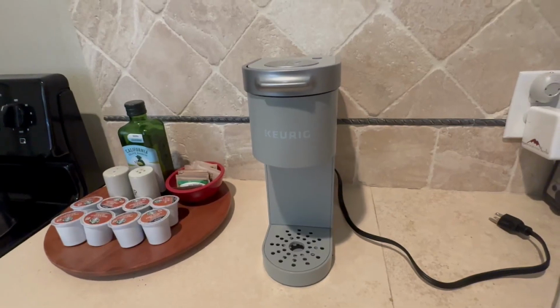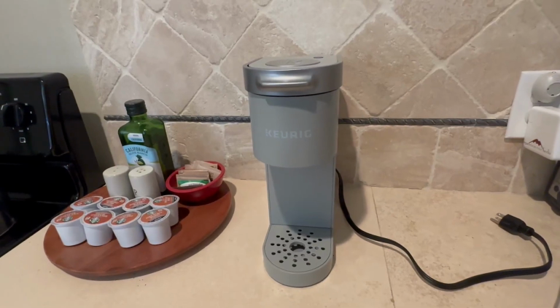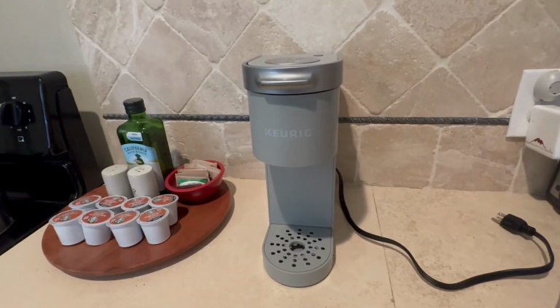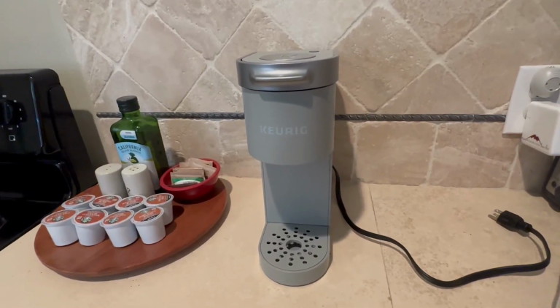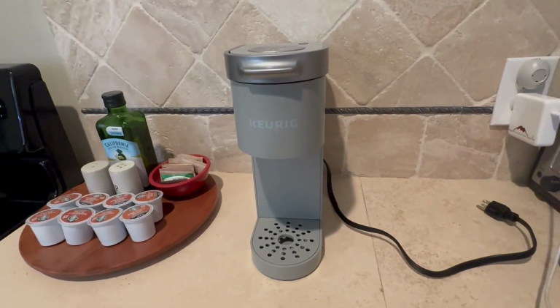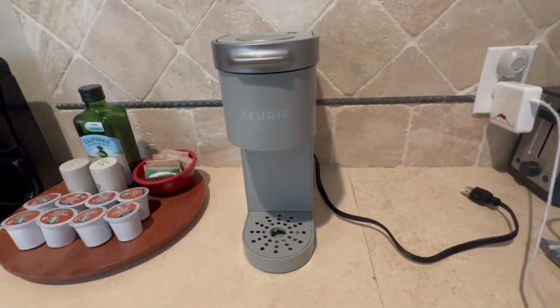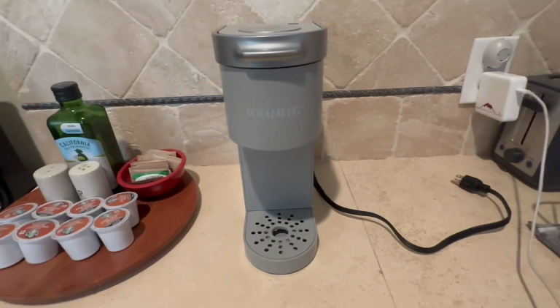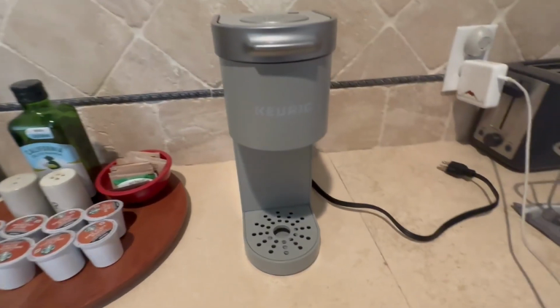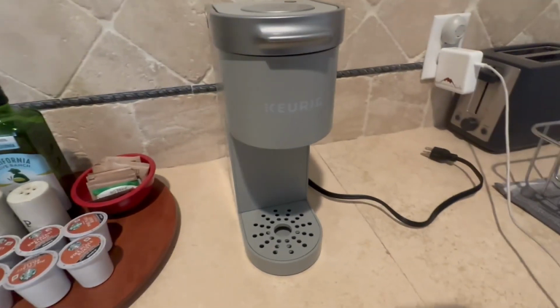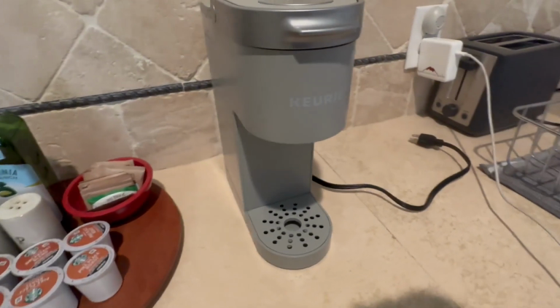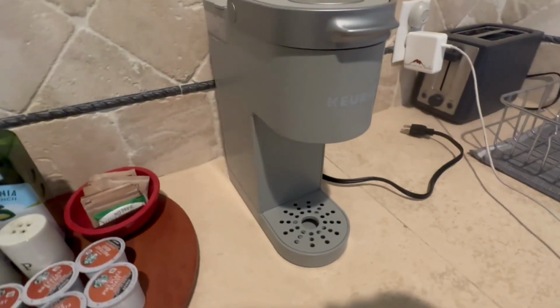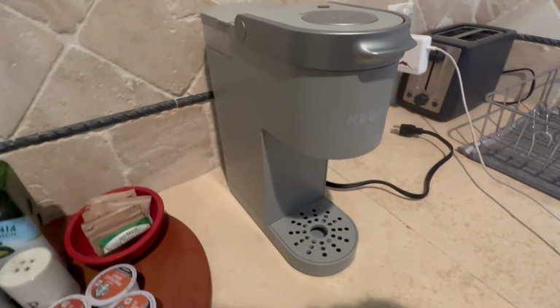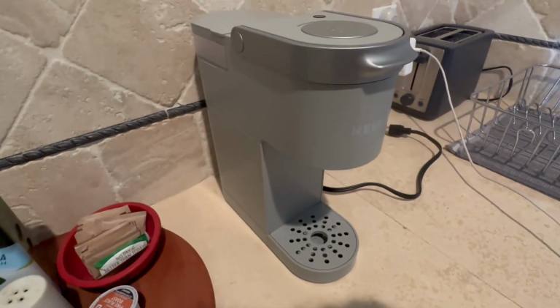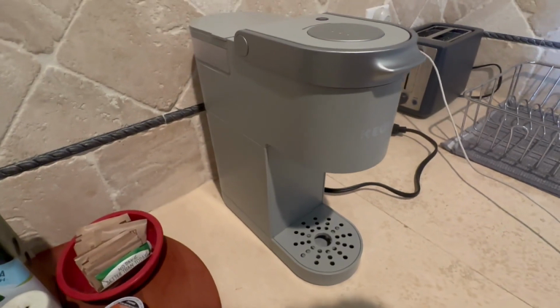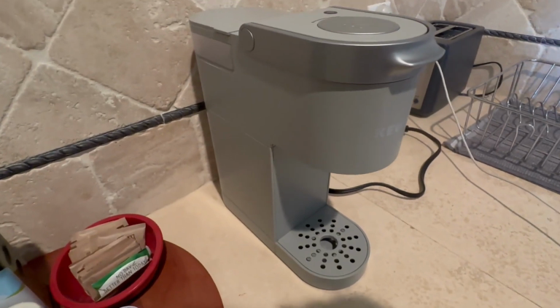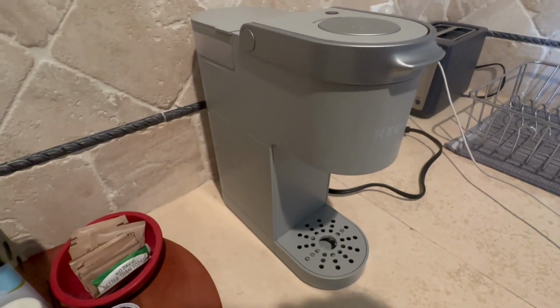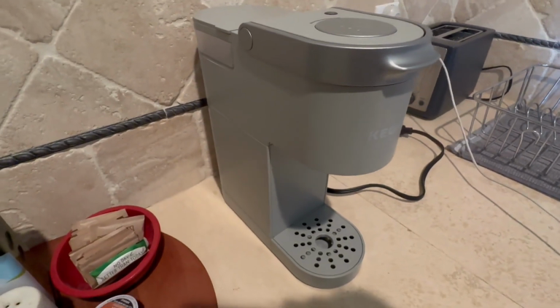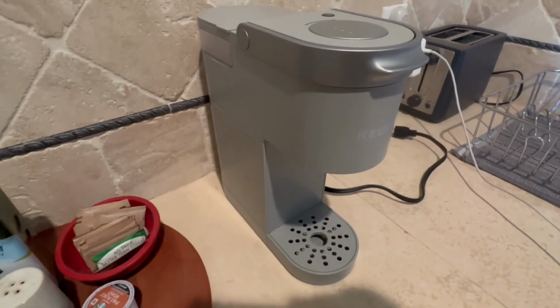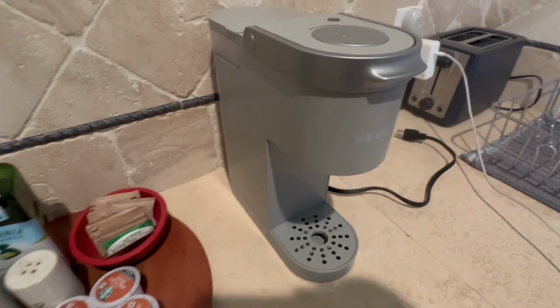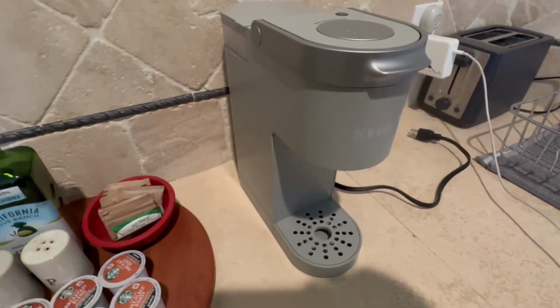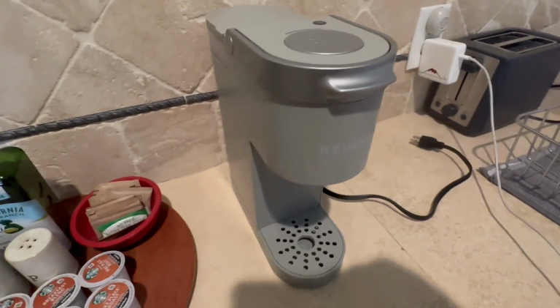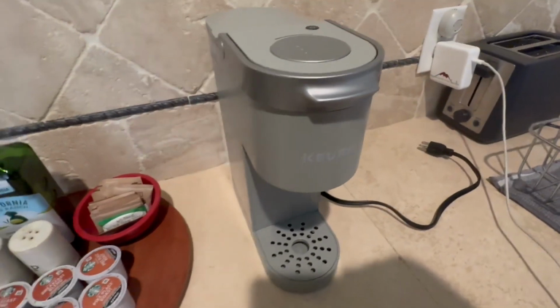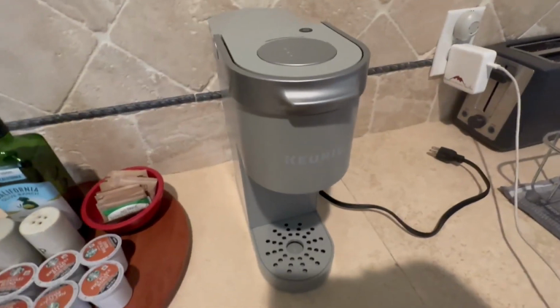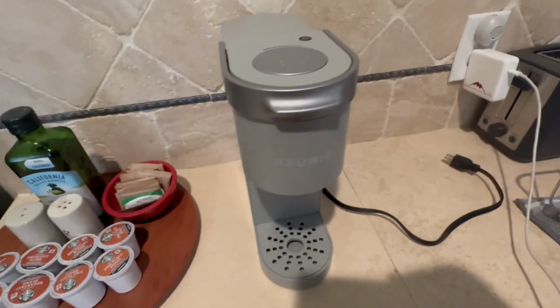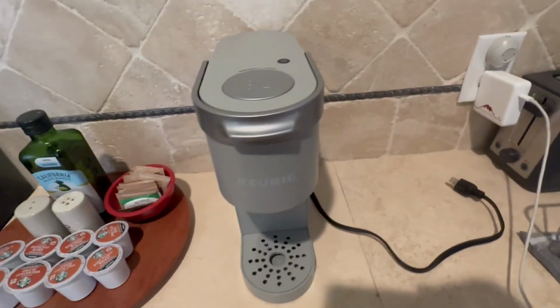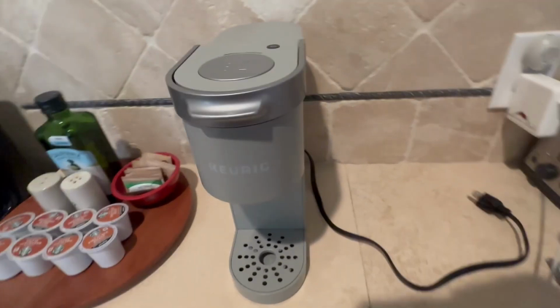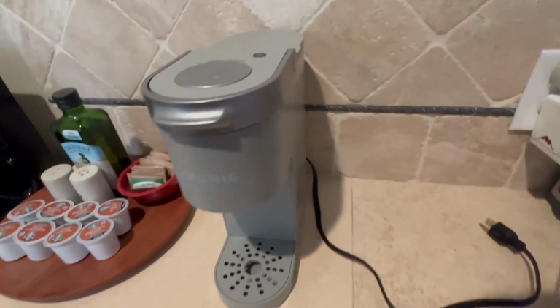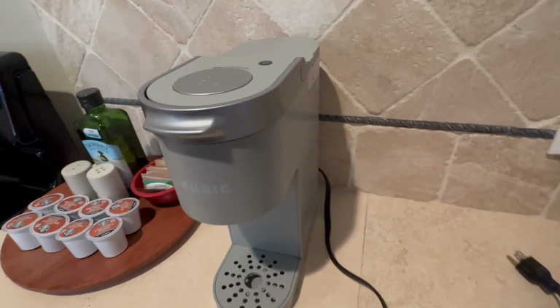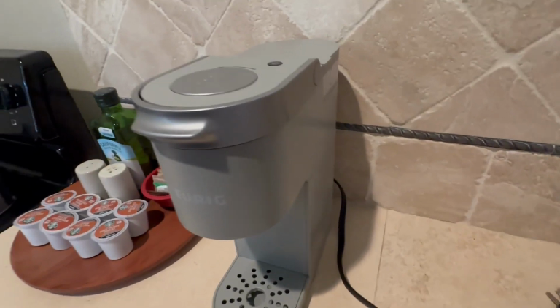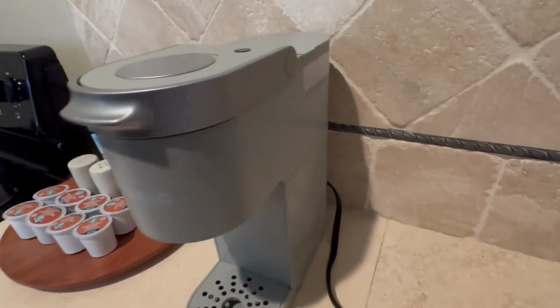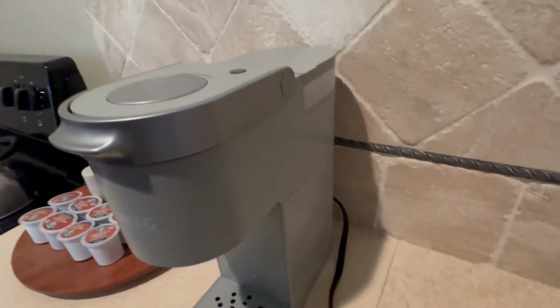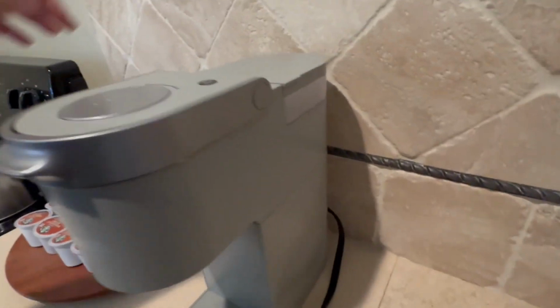Hello, this is Crystal from Jensen Family Farms and today I am reviewing this Kruger coffee machine. This is a great single serve machine. It's really easy to use.